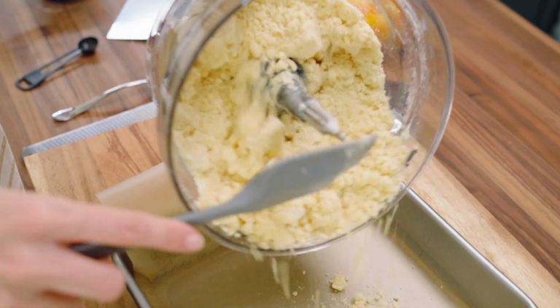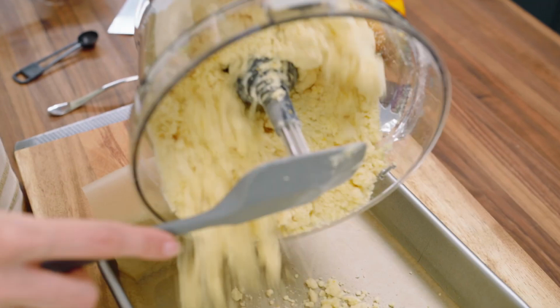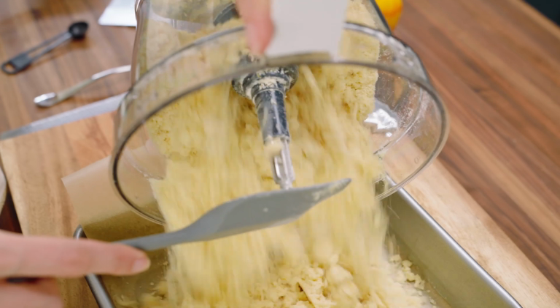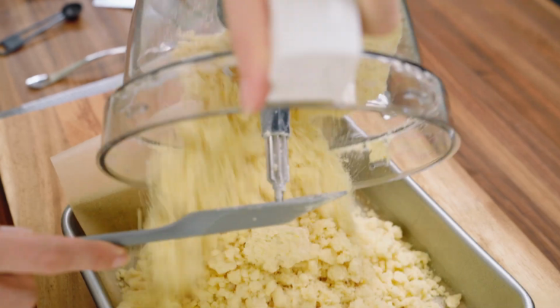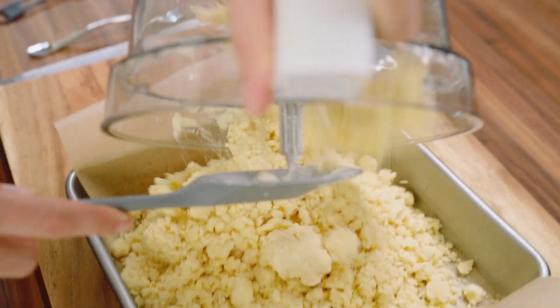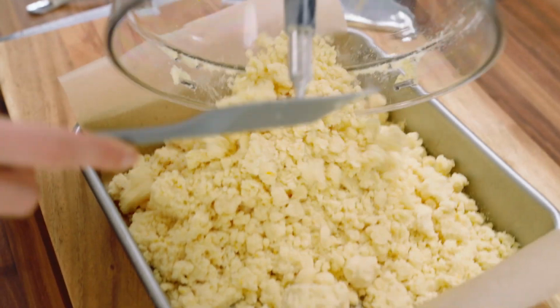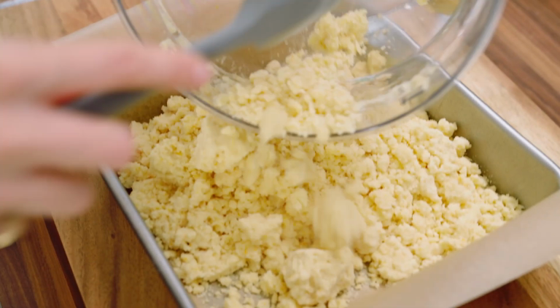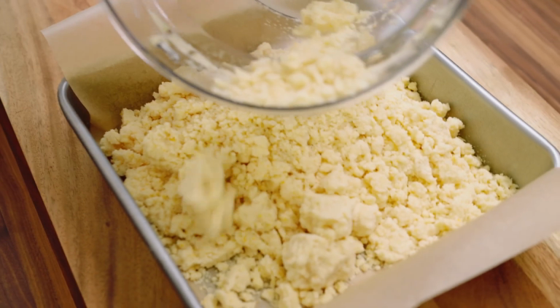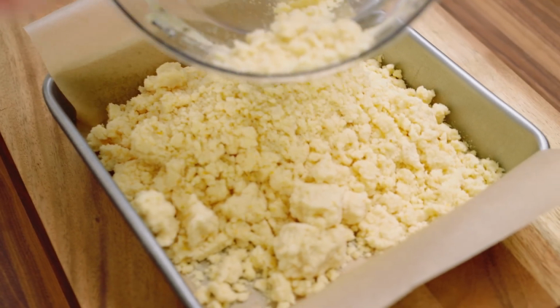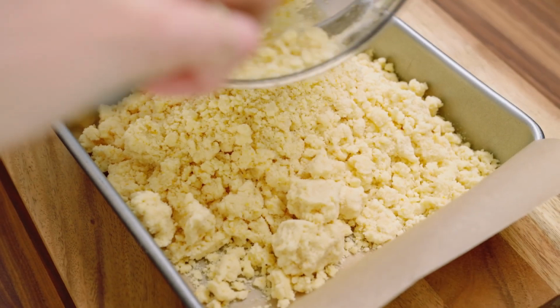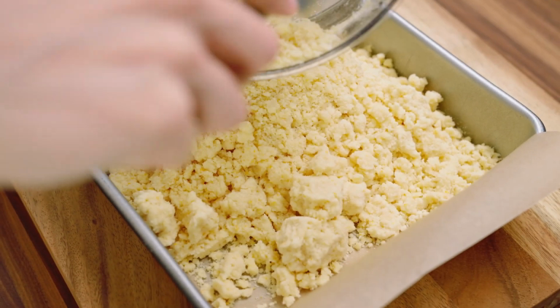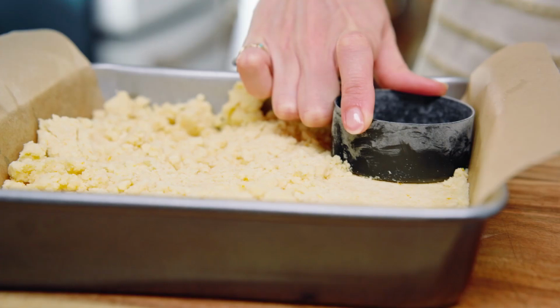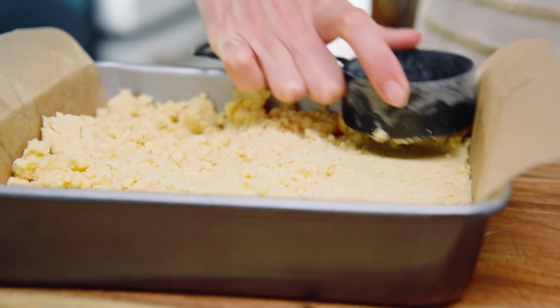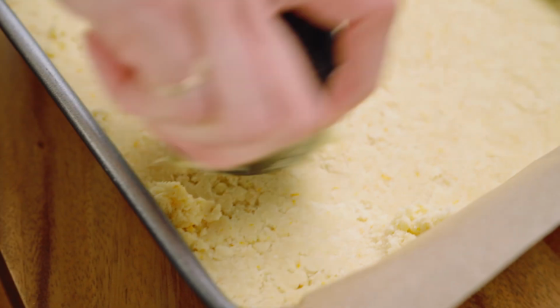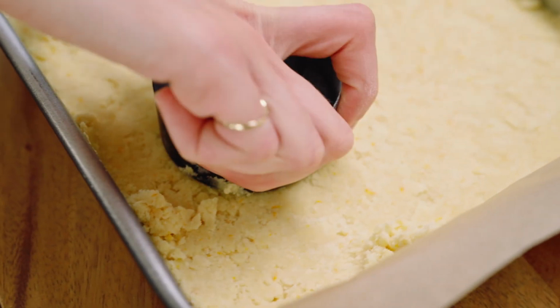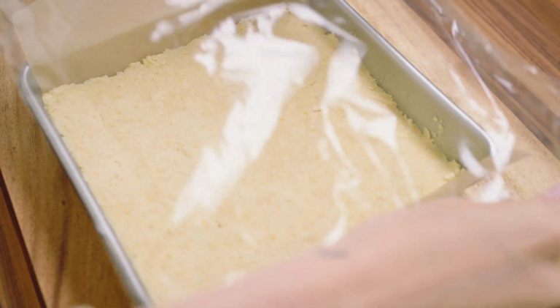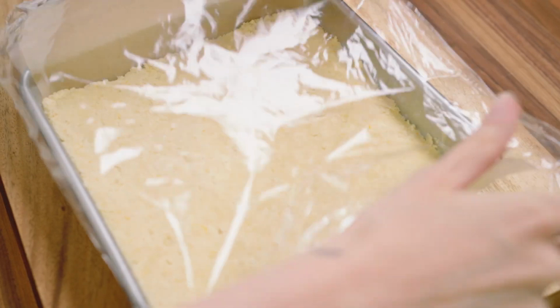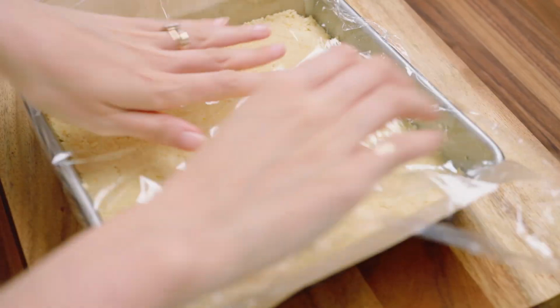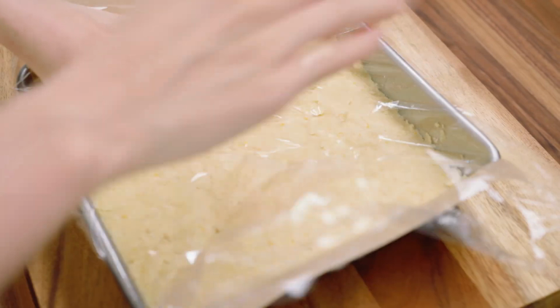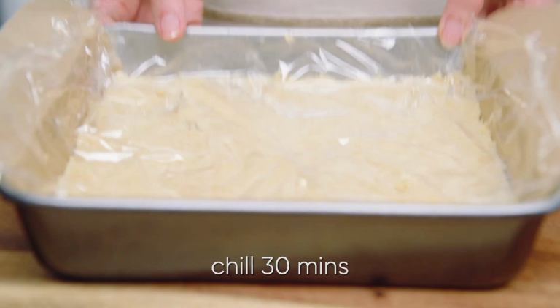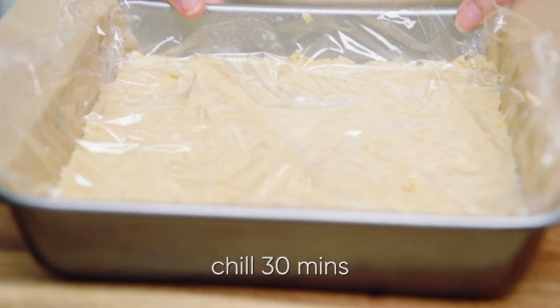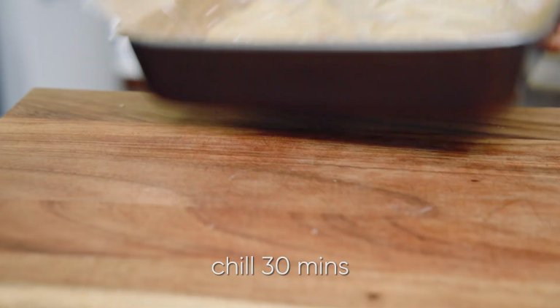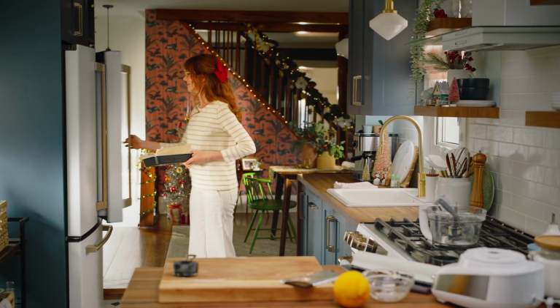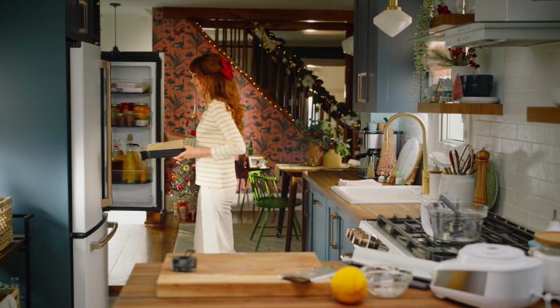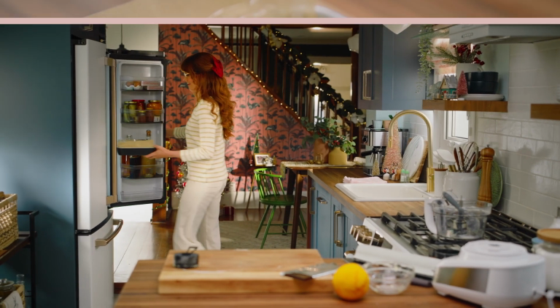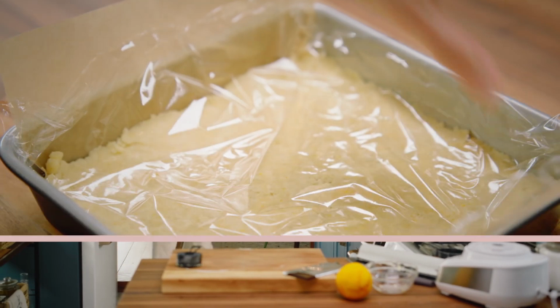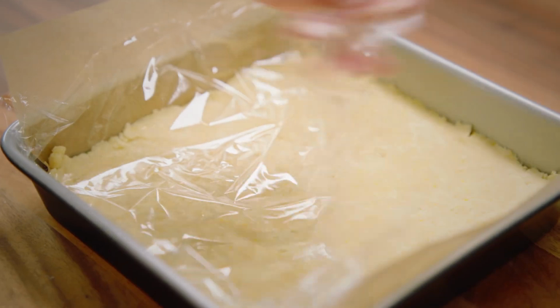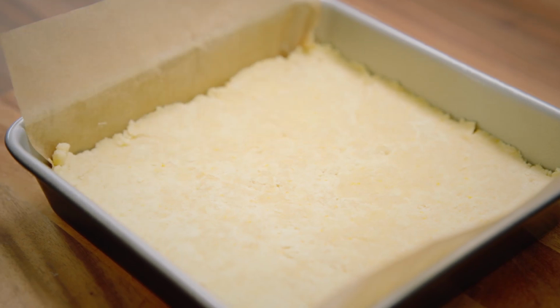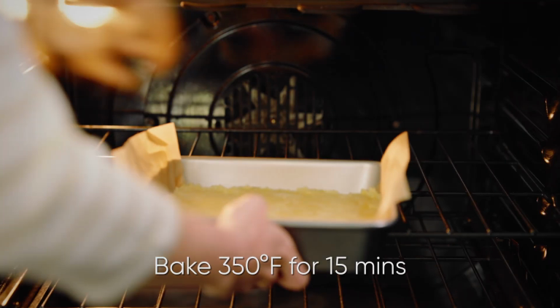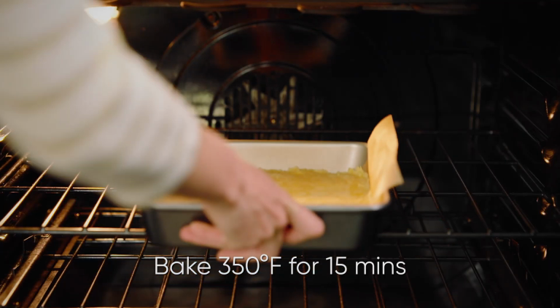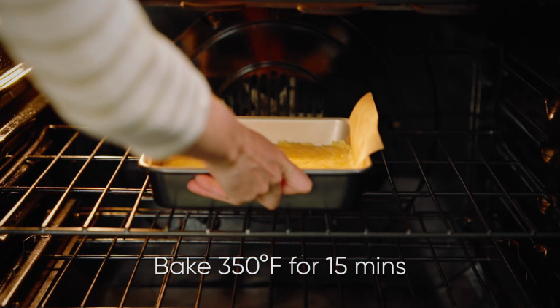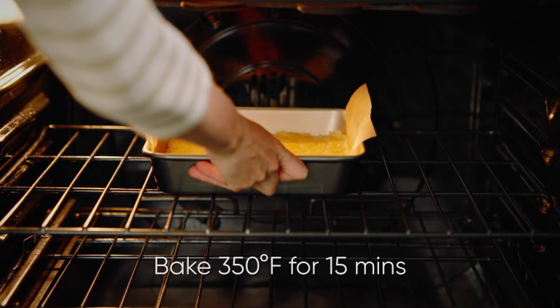Now, dump it into a 9-inch square baking pan, greased and lined with a sling of parchment paper. Press that into the pan, cover with a piece of plastic, and chill in the fridge for 30 minutes. Then bake in a 350 oven for 15 minutes.